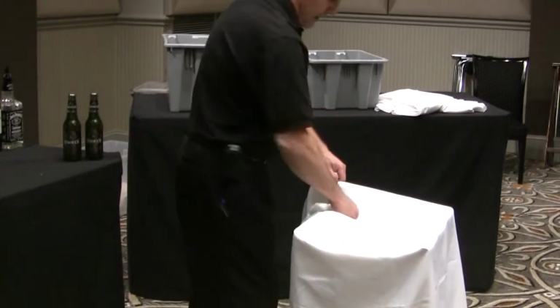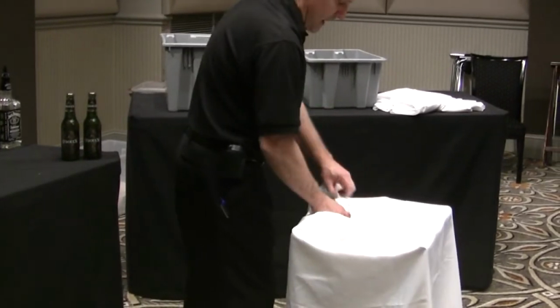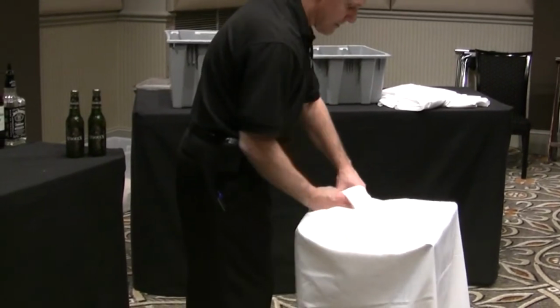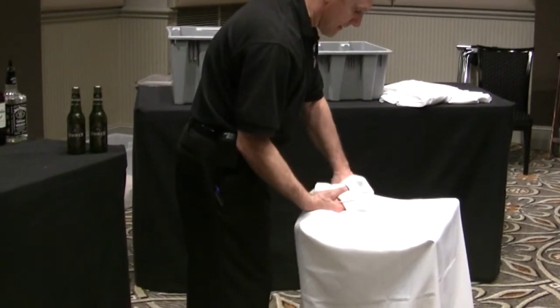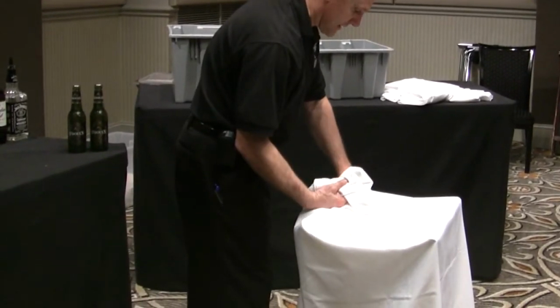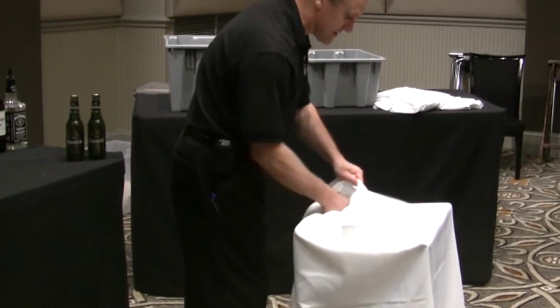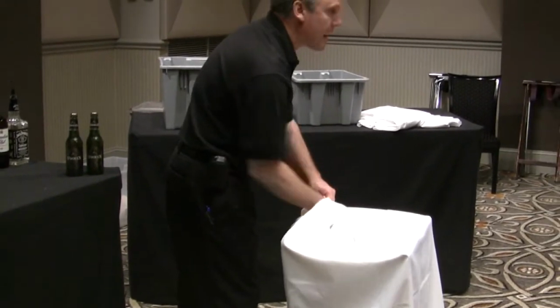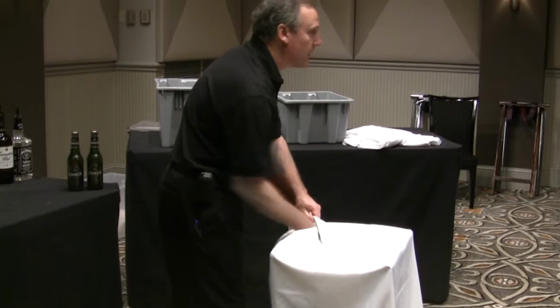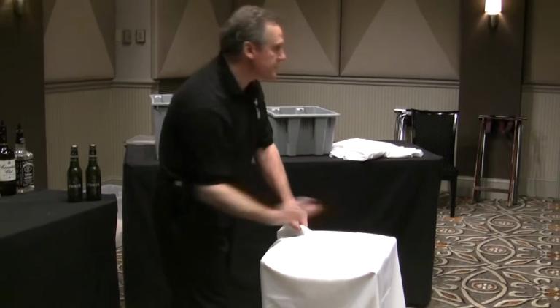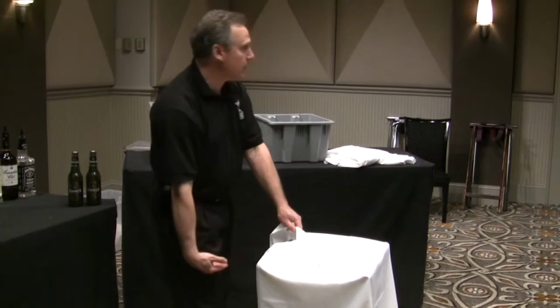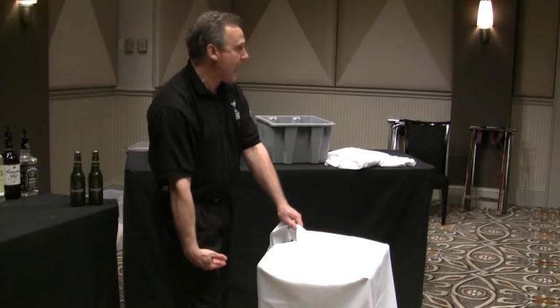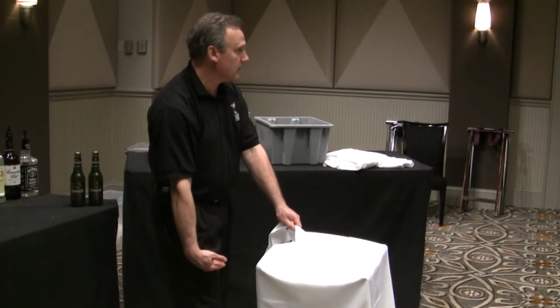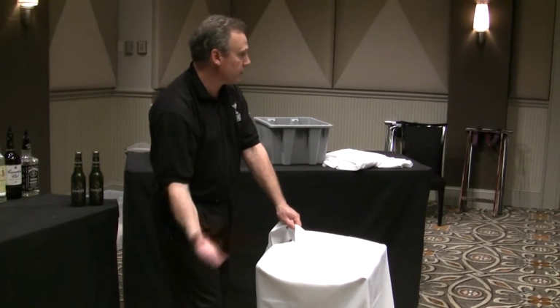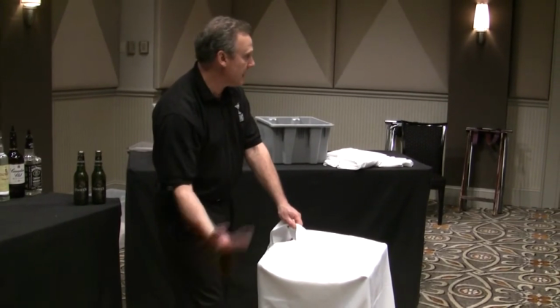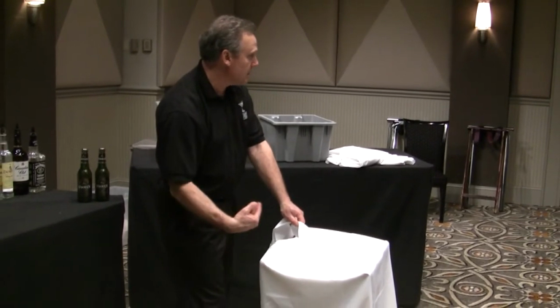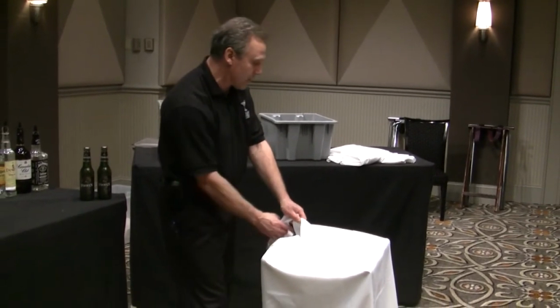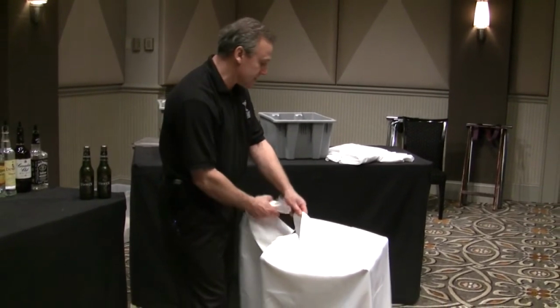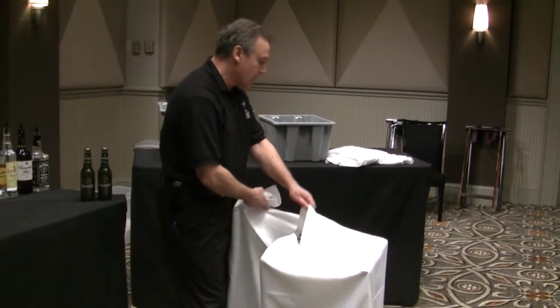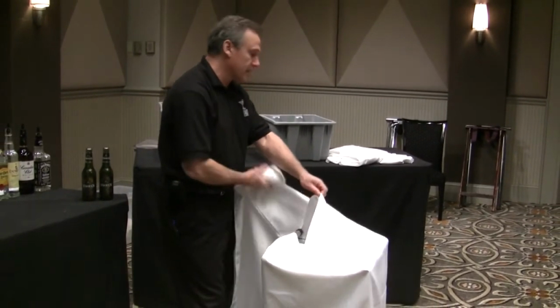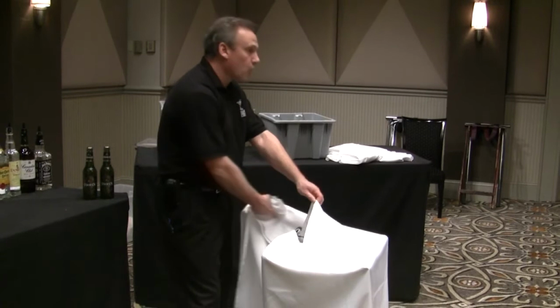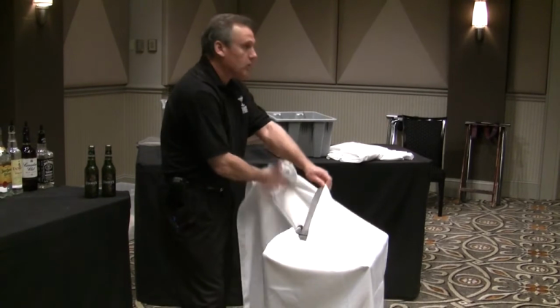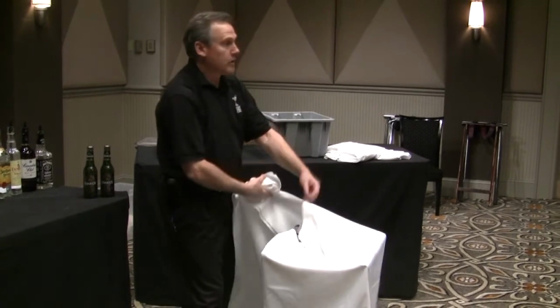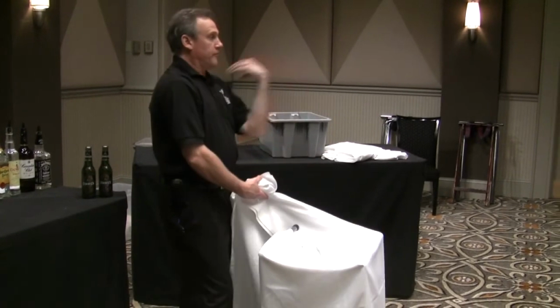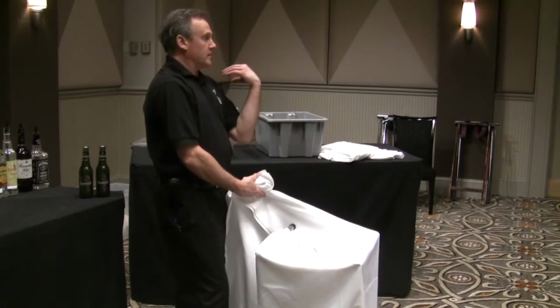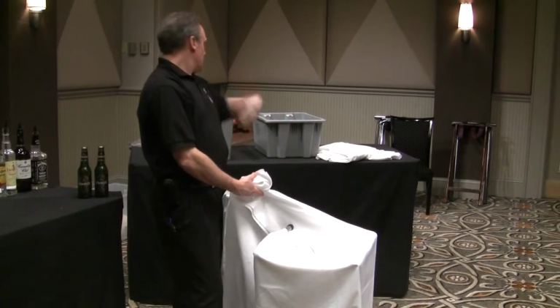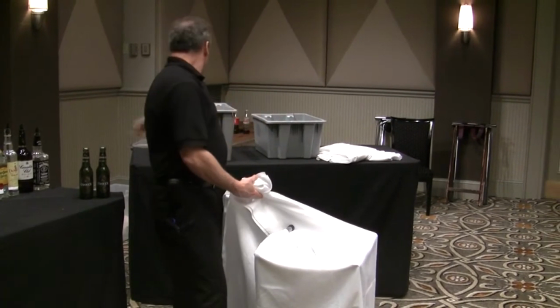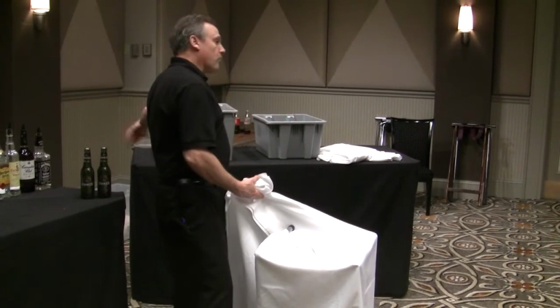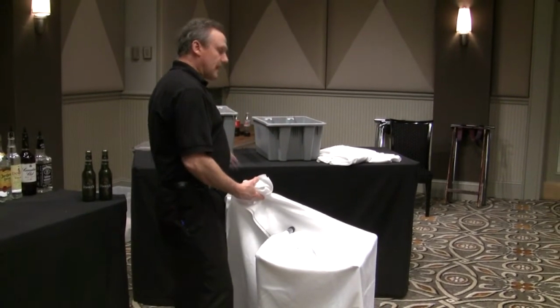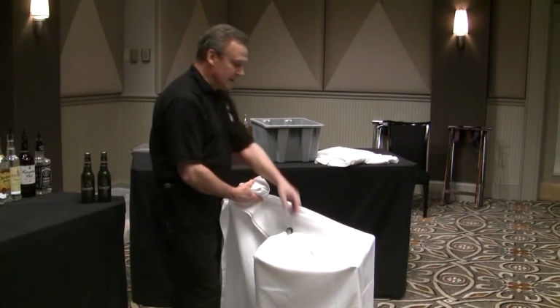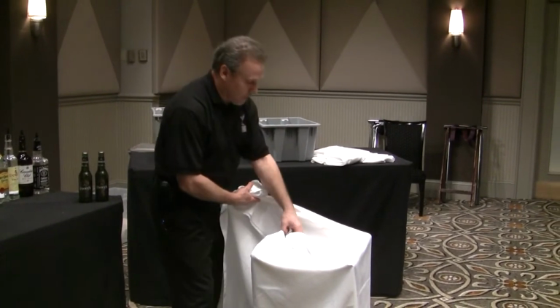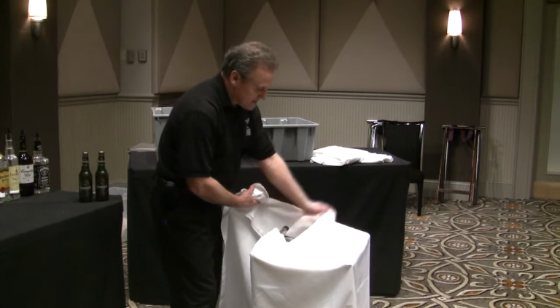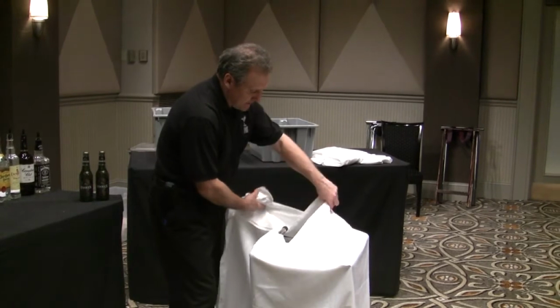I don't care what happens in the back — the guest doesn't see the back. Always the seam on the back, never on the sides. Back where they can't see it, or it's up against the wall, or it's next to your bar — they're not going to see it. You don't want them to see the seam.